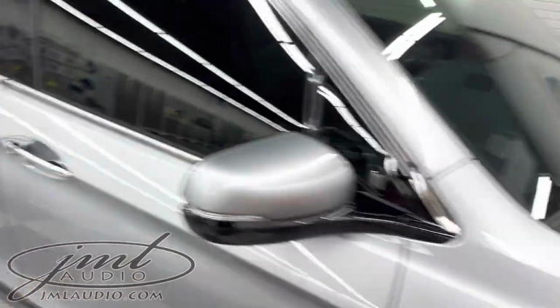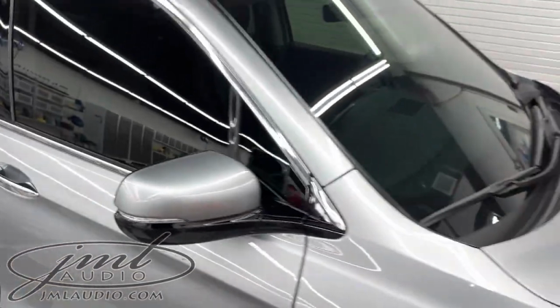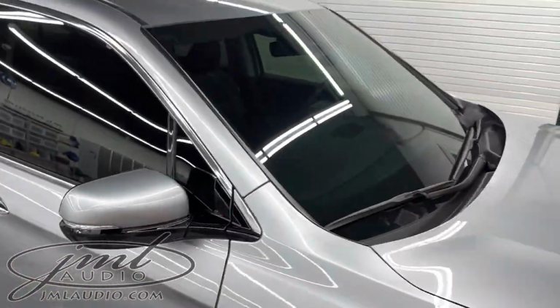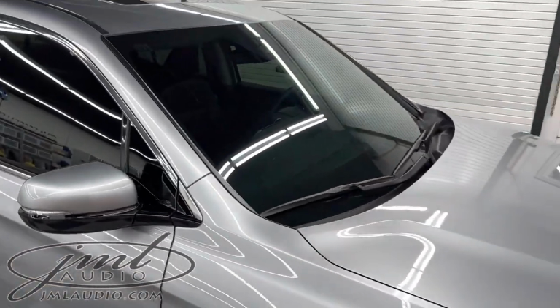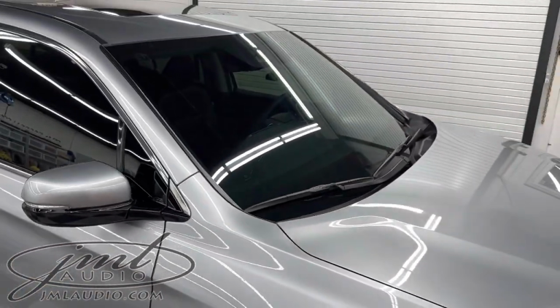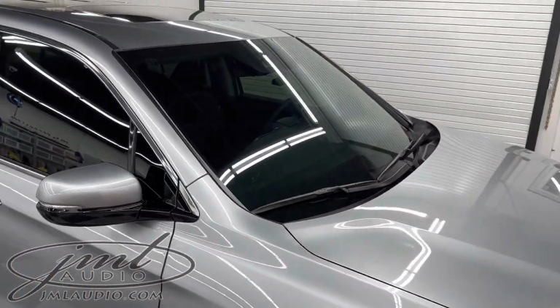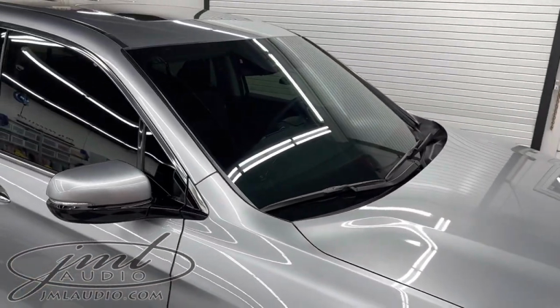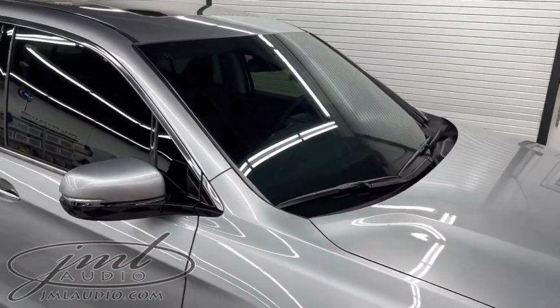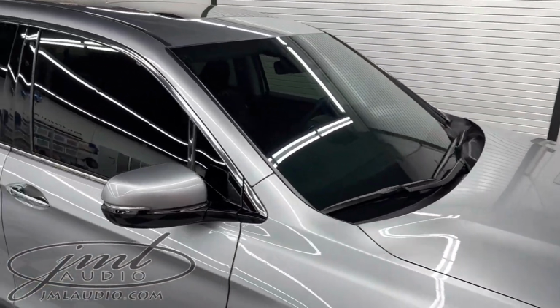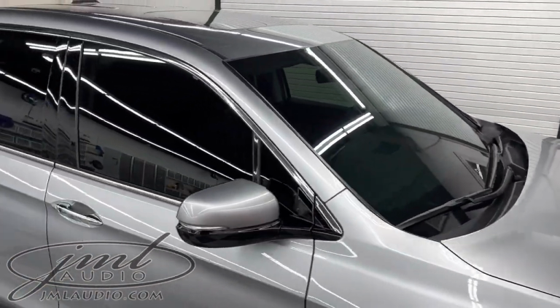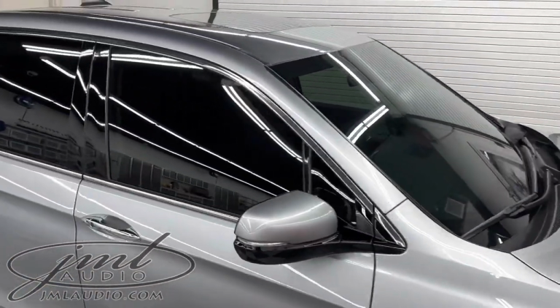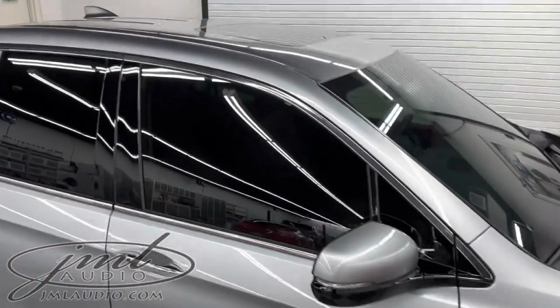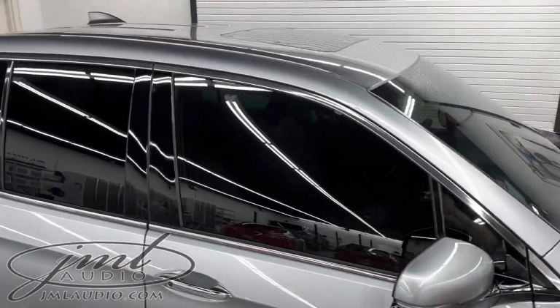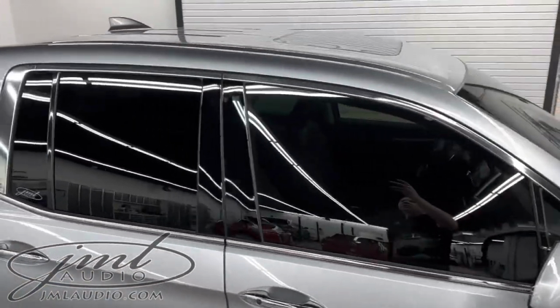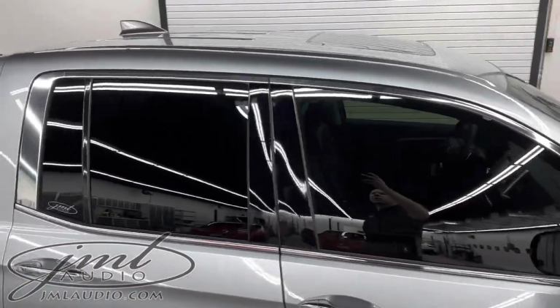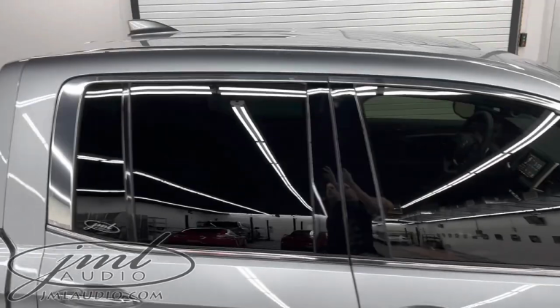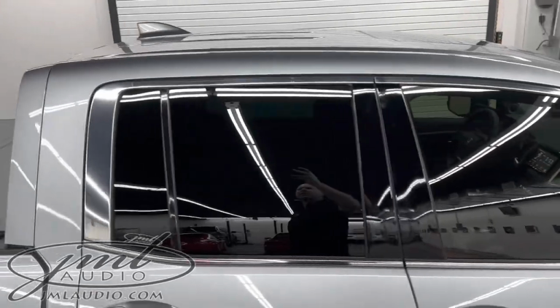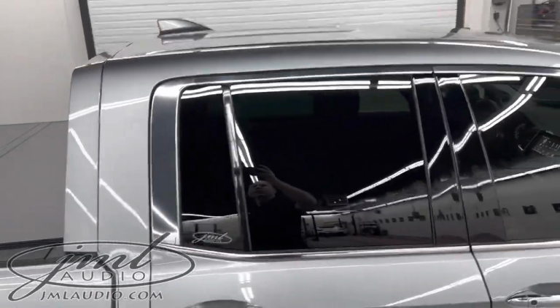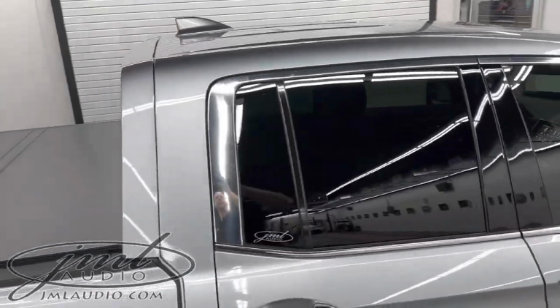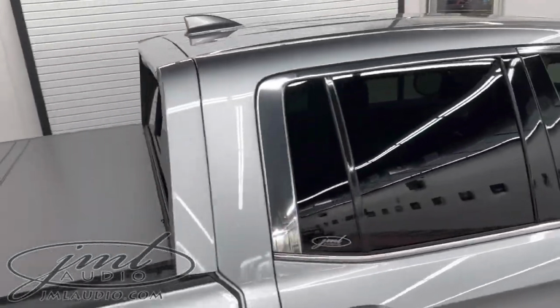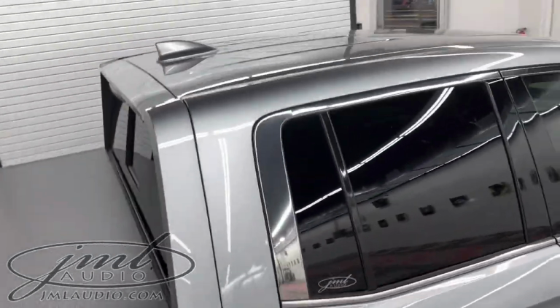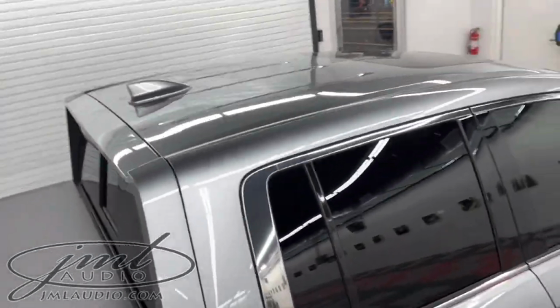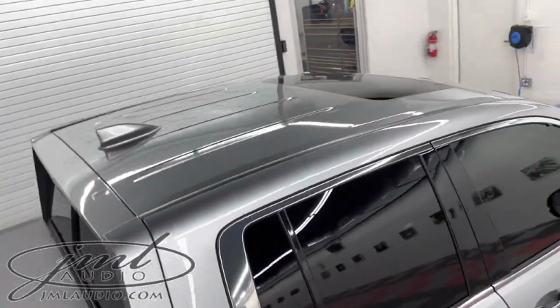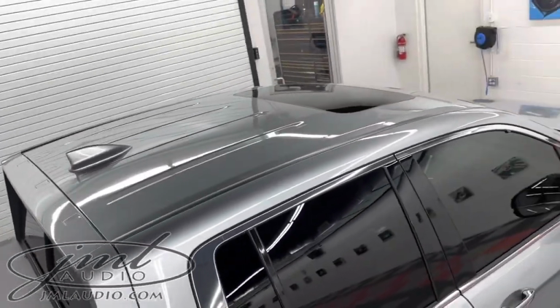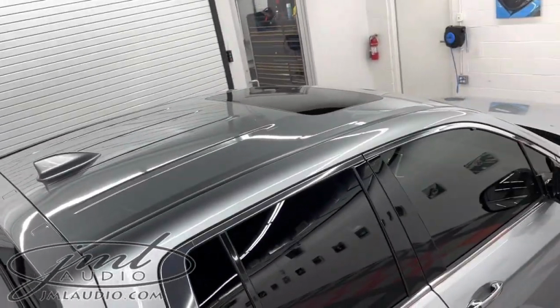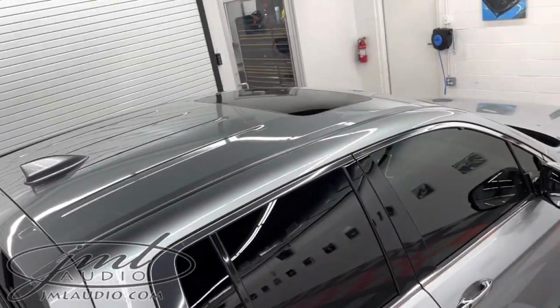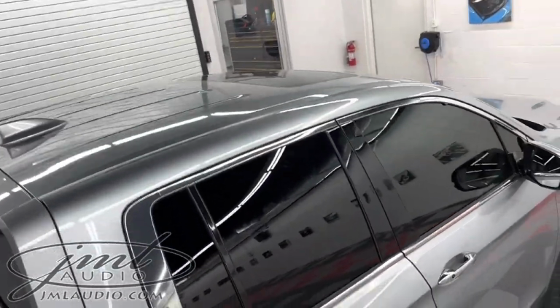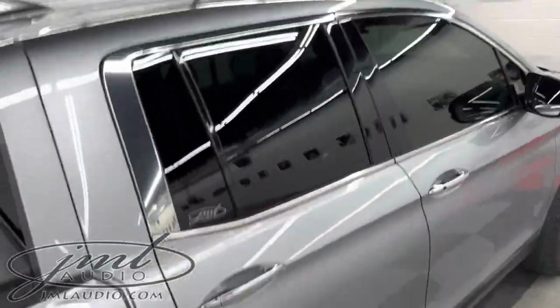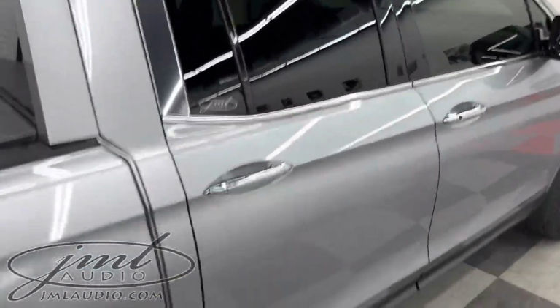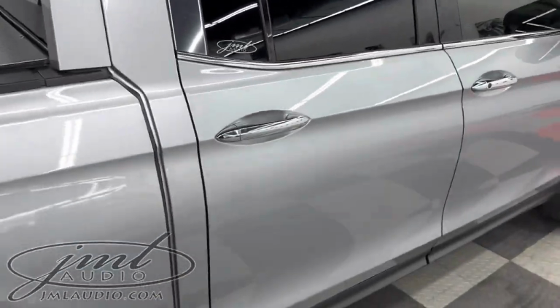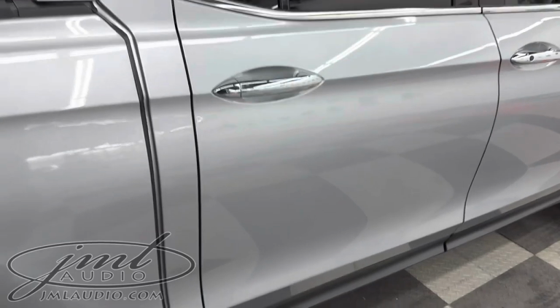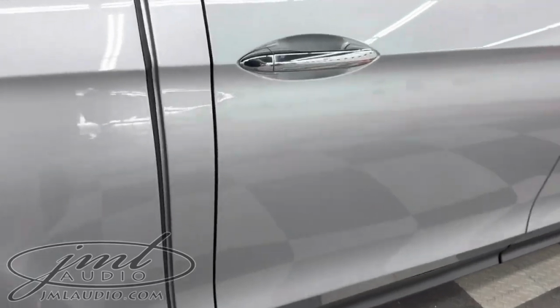On the glass, we did a level two heat reflective on the windshield, followed by a three-four blend to the sides and rear. We also did the top sunroof.